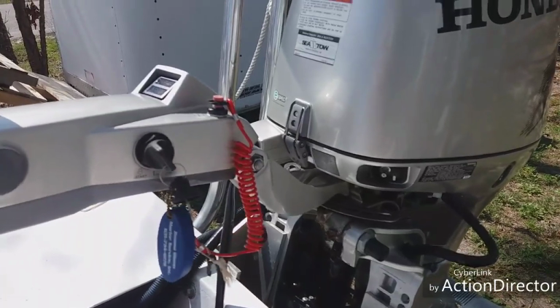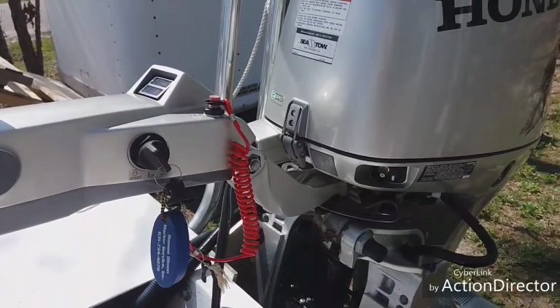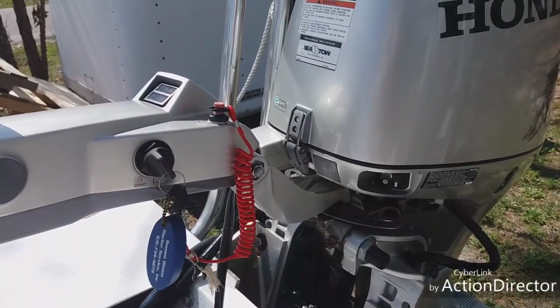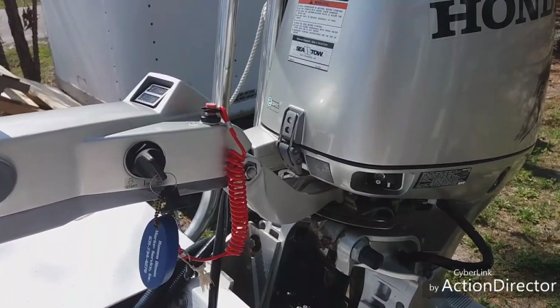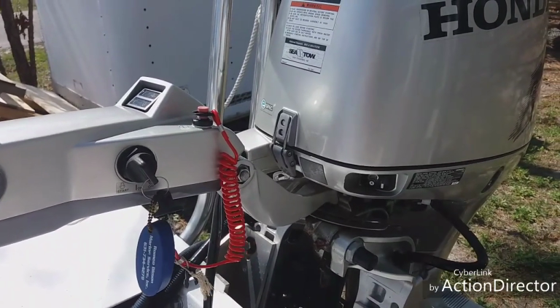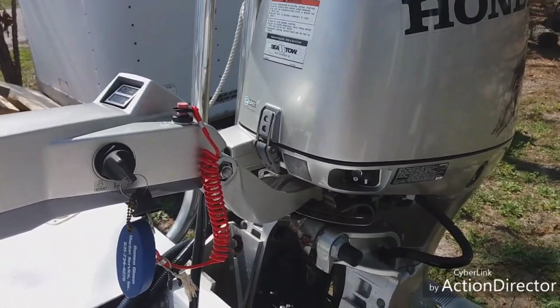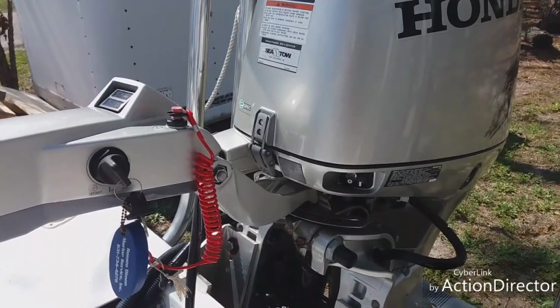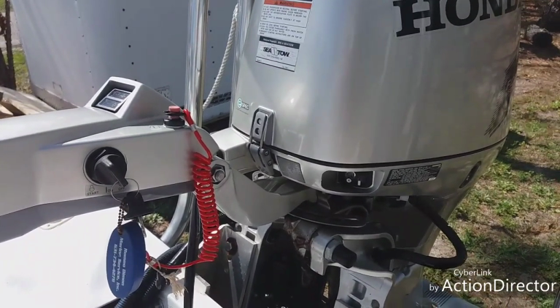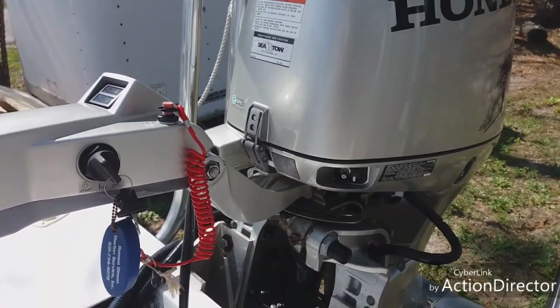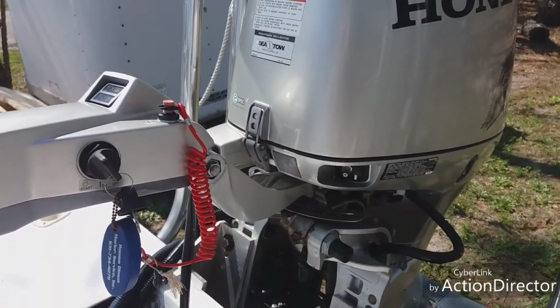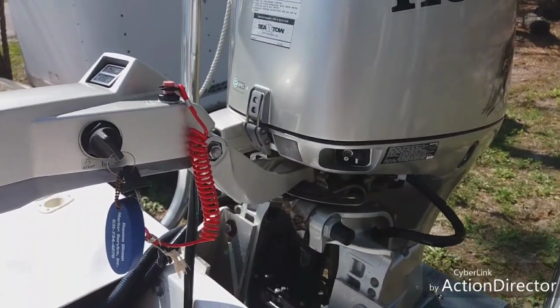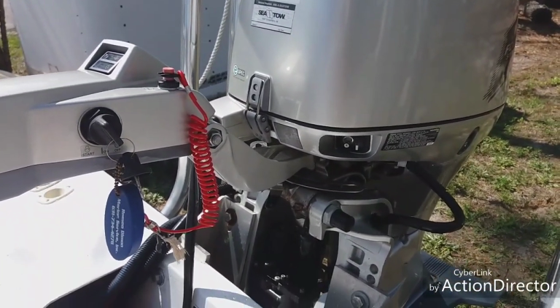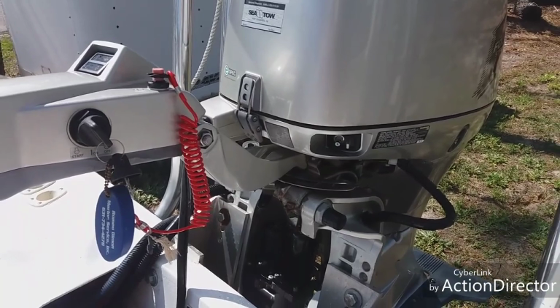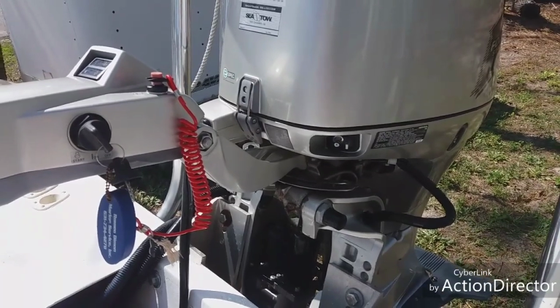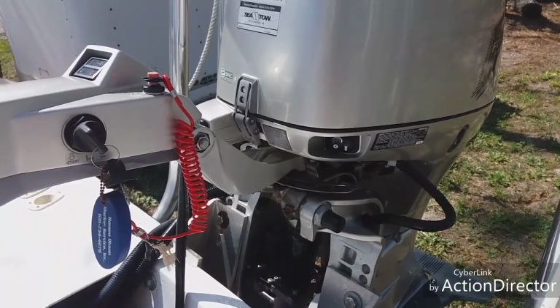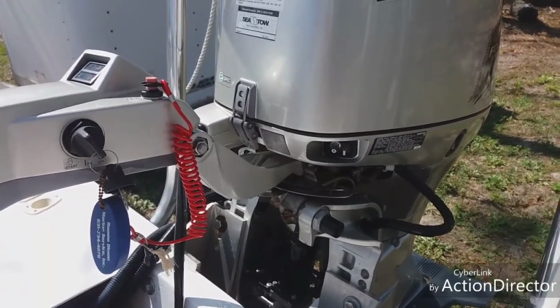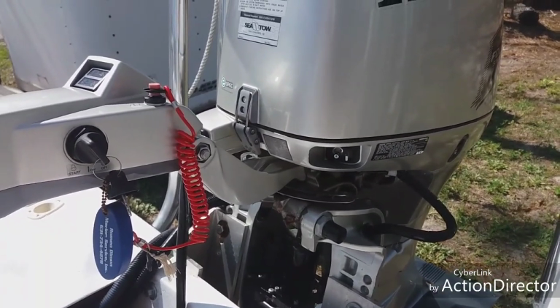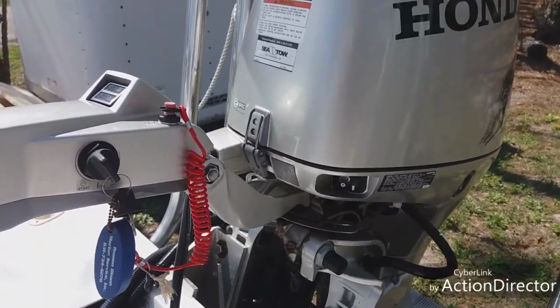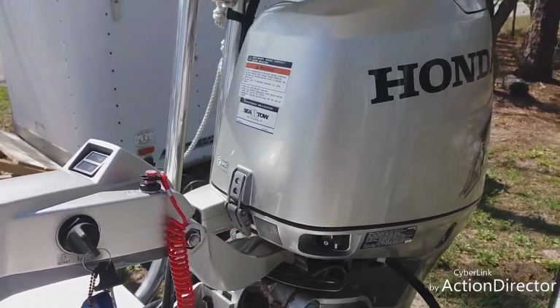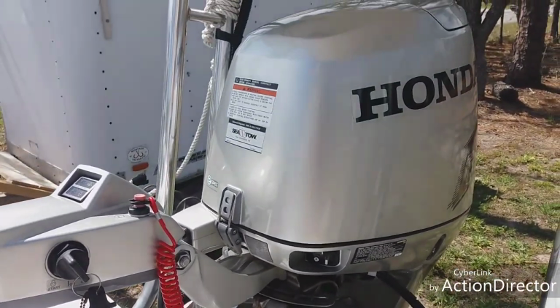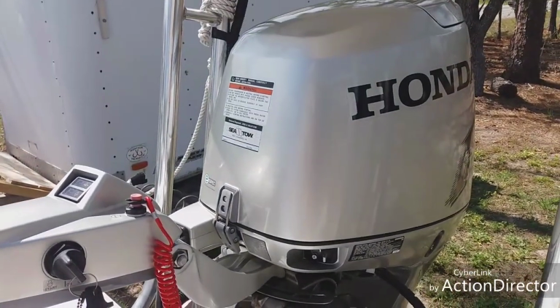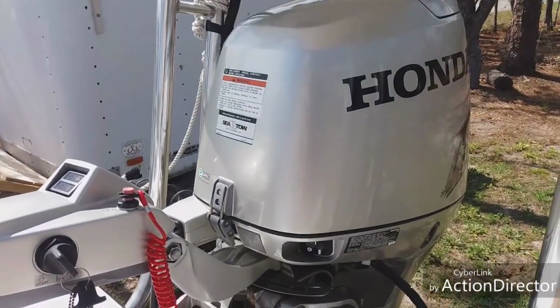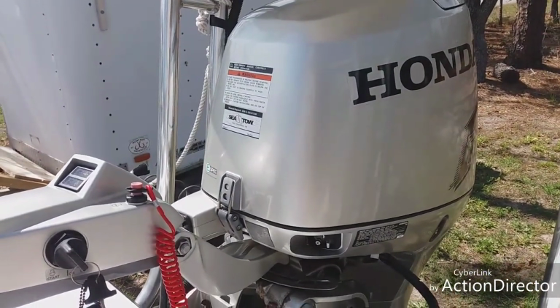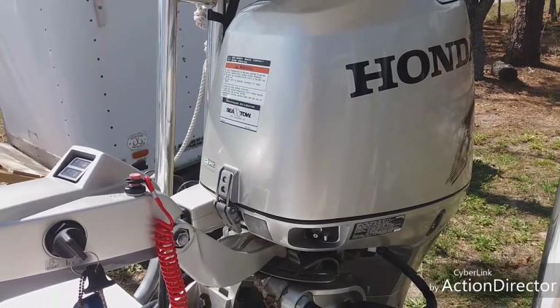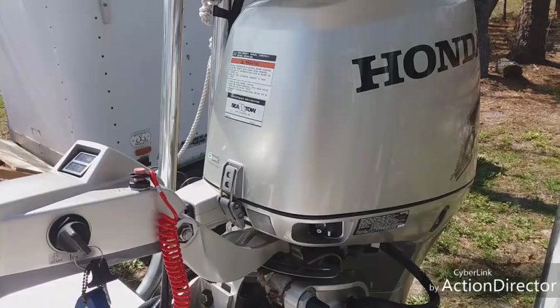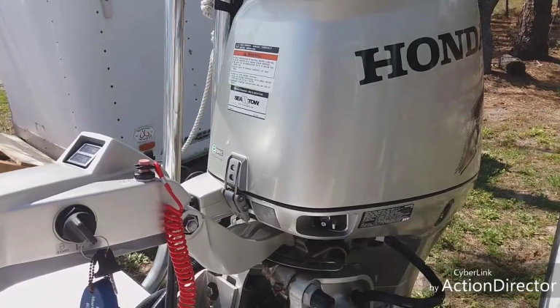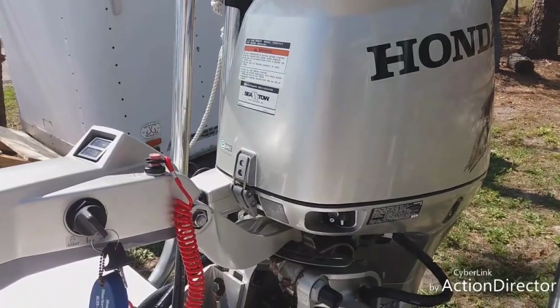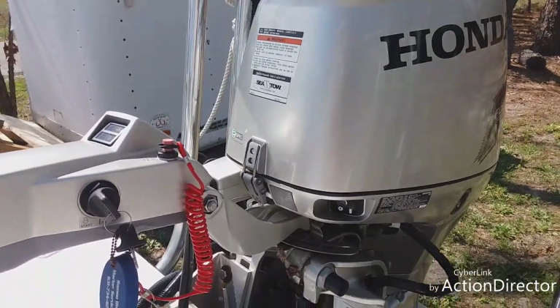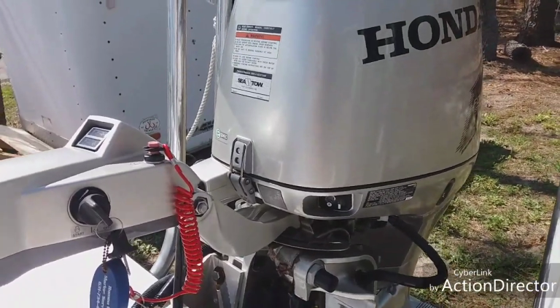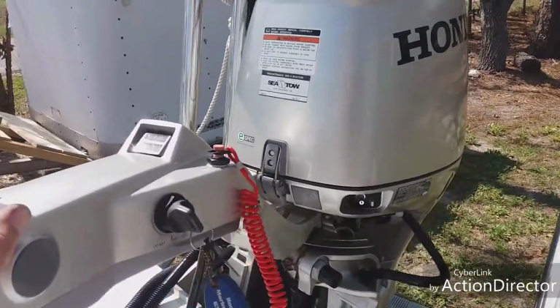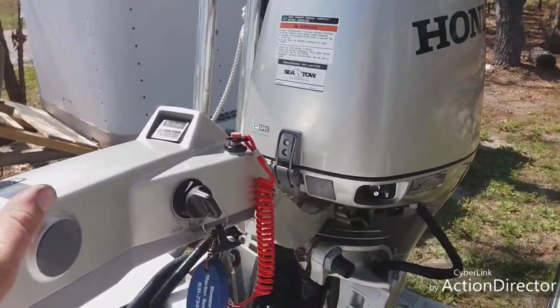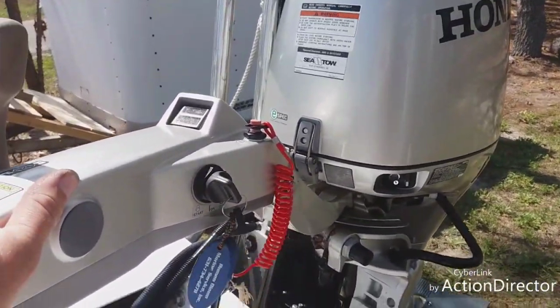That's kind of like an easy winterization — not a full winterization, but if you're going to be gone for a month or two and you have fuel in the system, you can just burn it out that way. Just let it keep running until it dies itself out. Hopefully that'll help you.